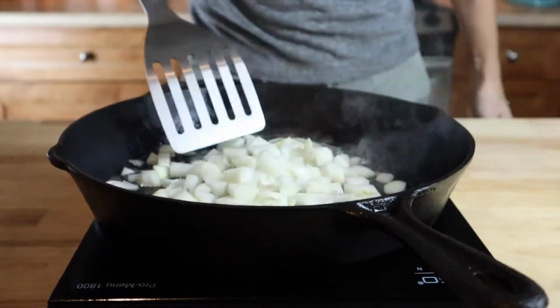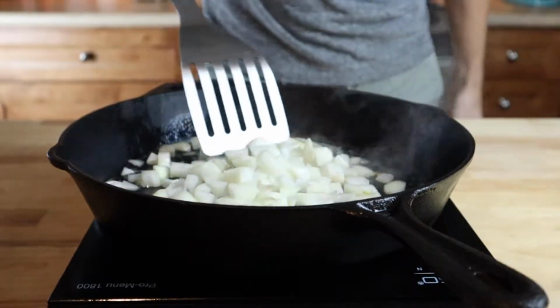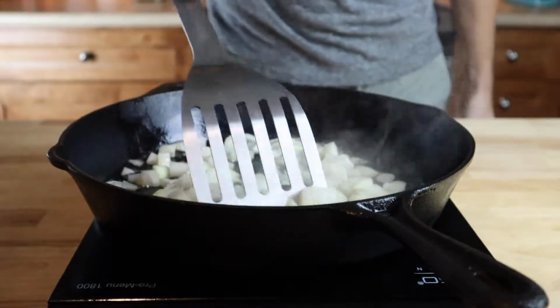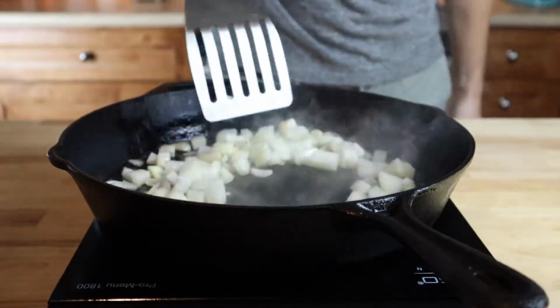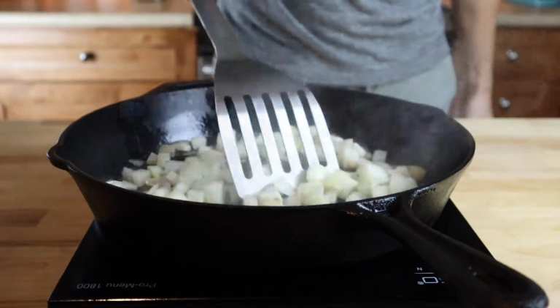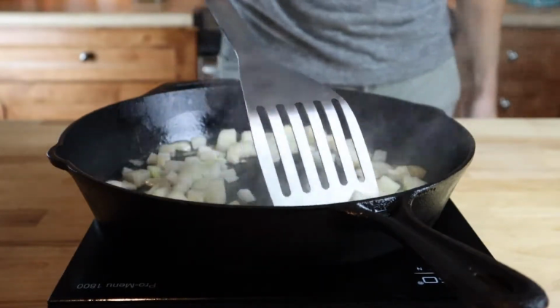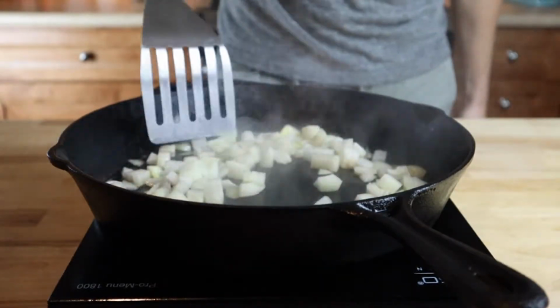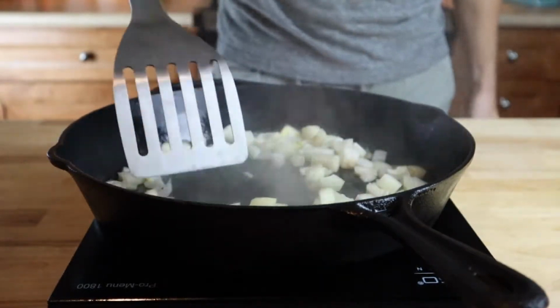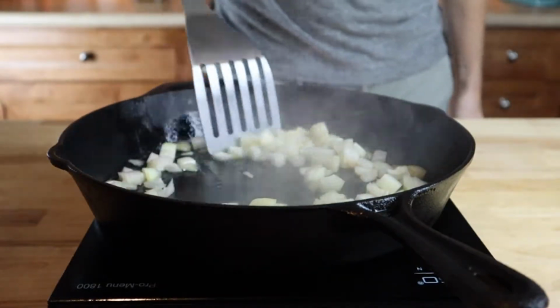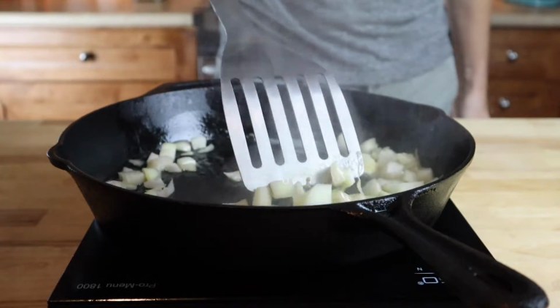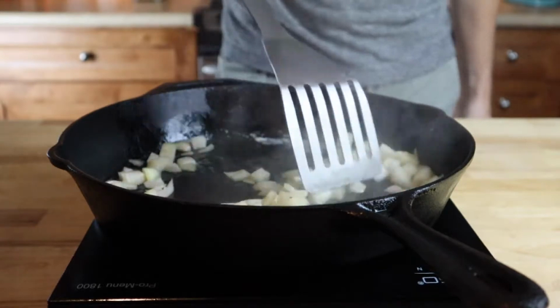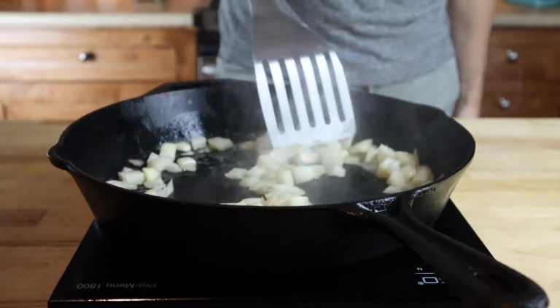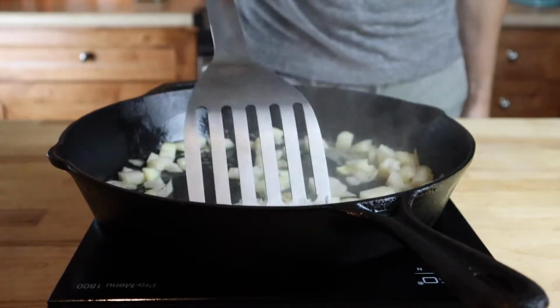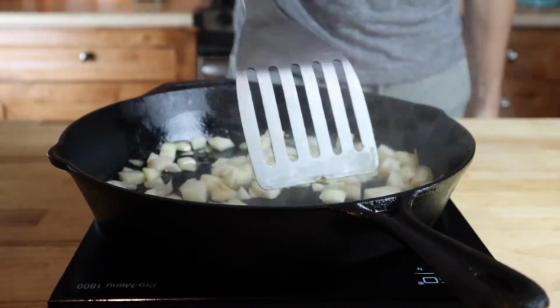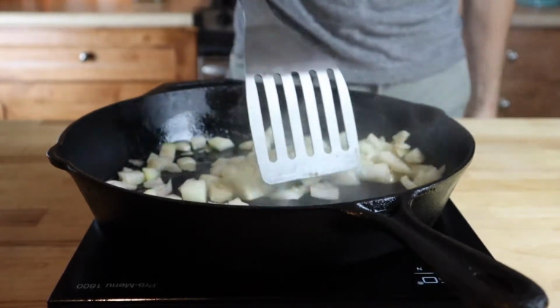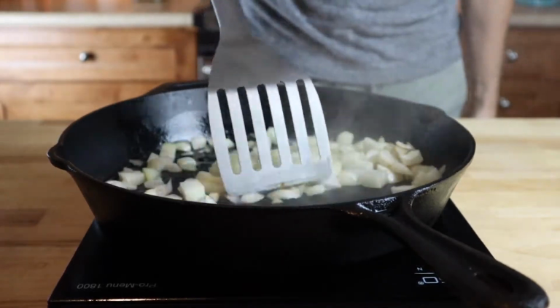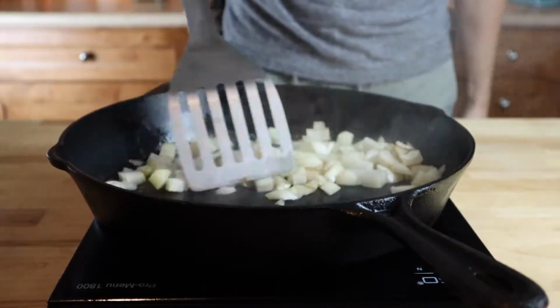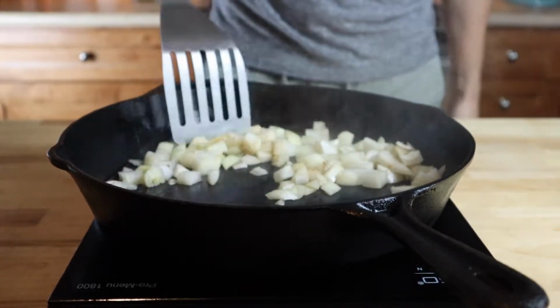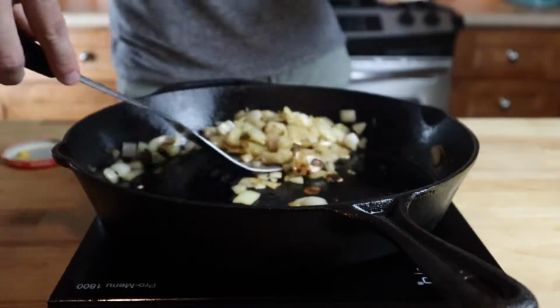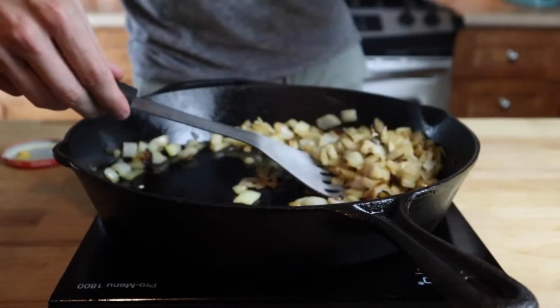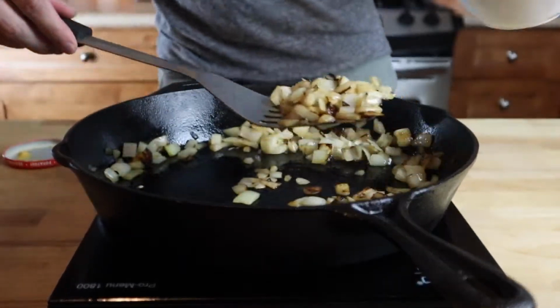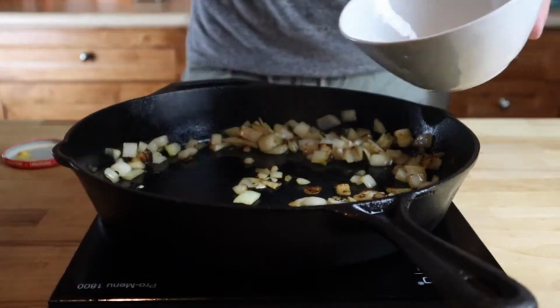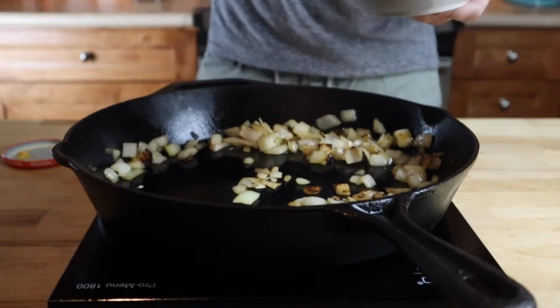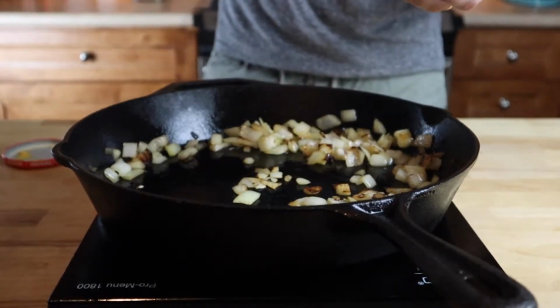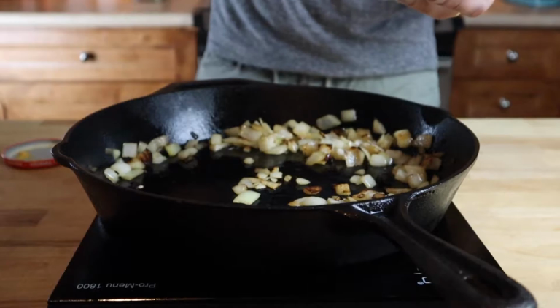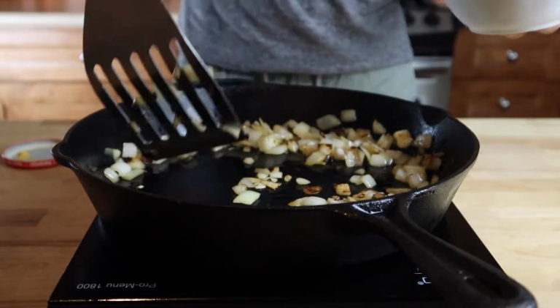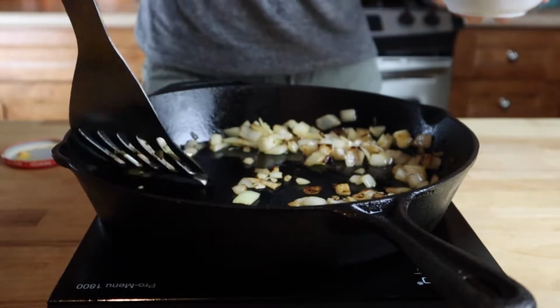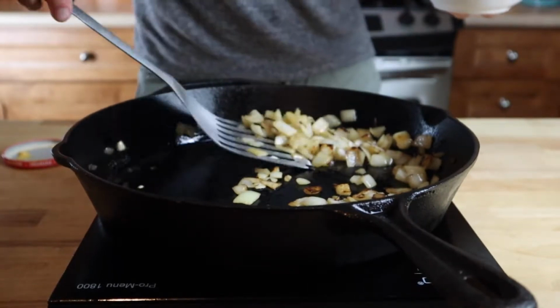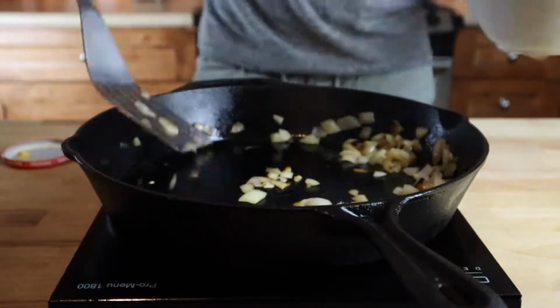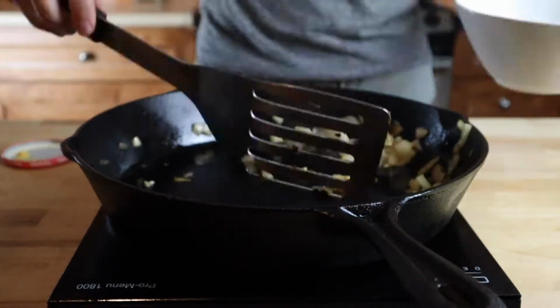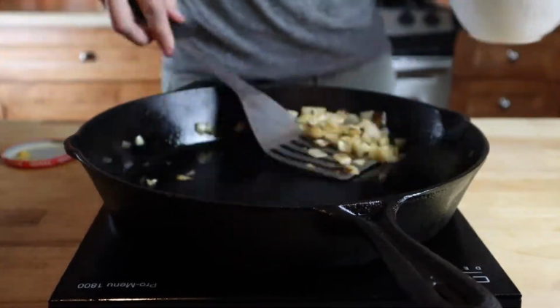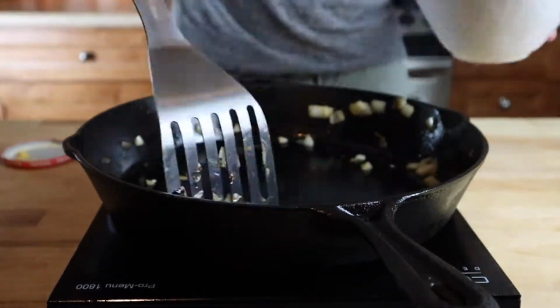To start, we're going to sauté some onions on pretty high heat. We want to cook them just long enough to have a nice sear and just start to barely get soft, so that we can get a nice texture from them in the sandwich.